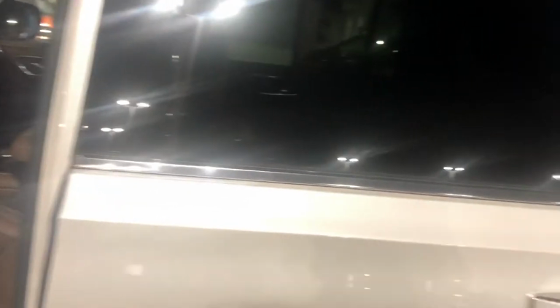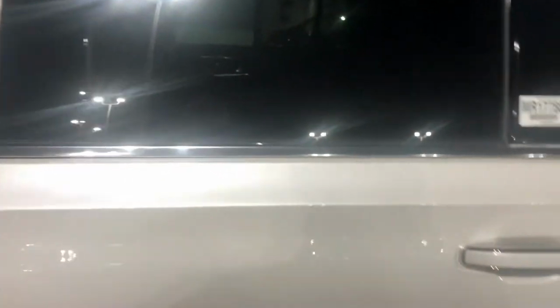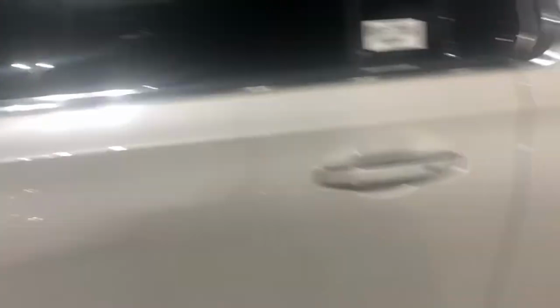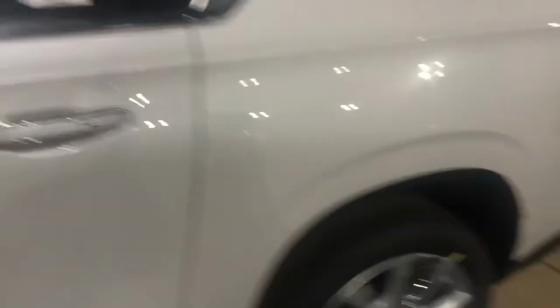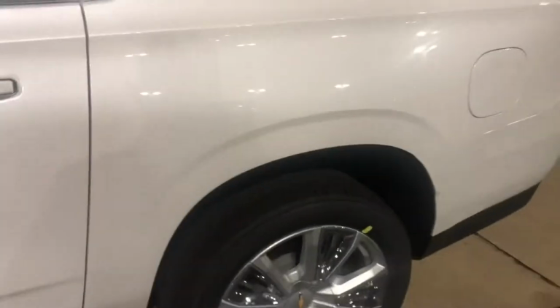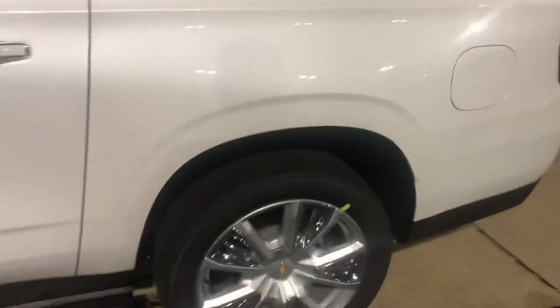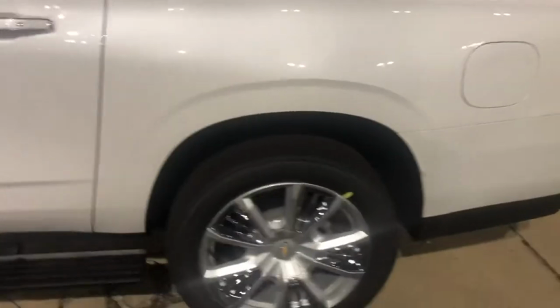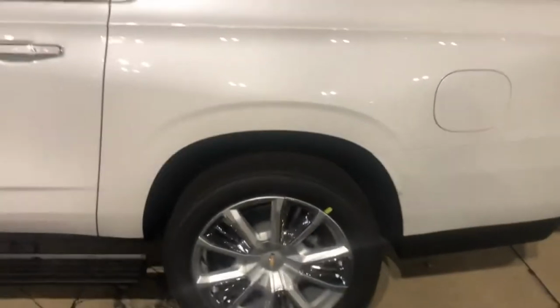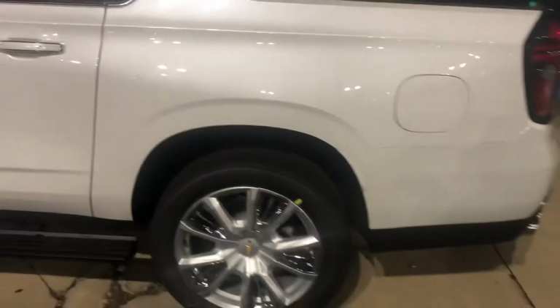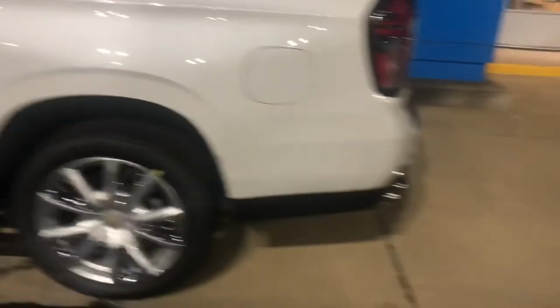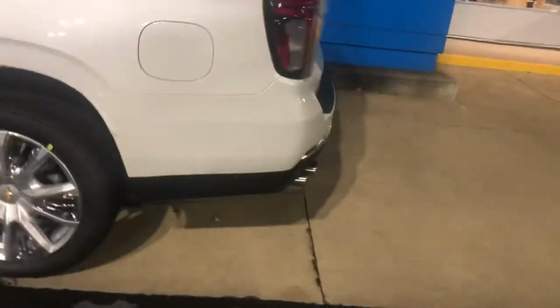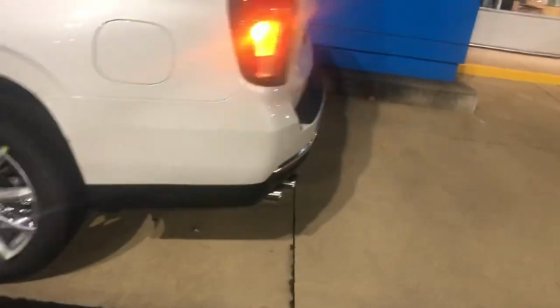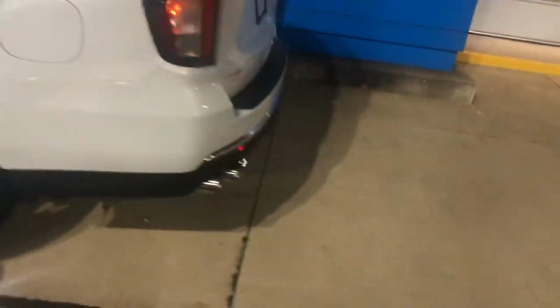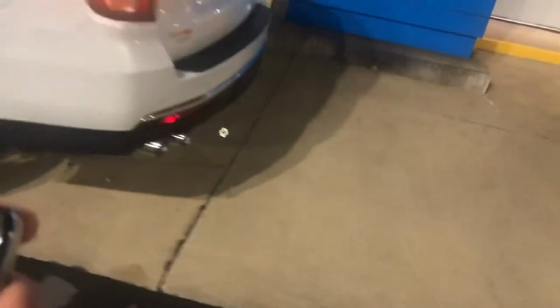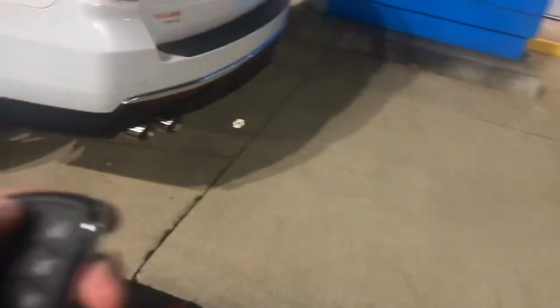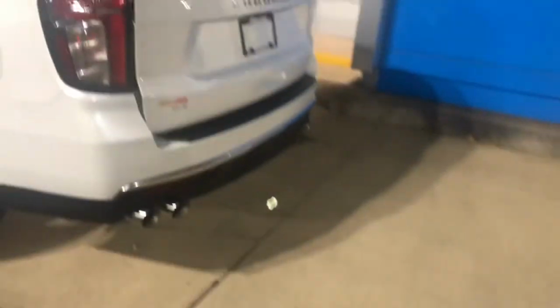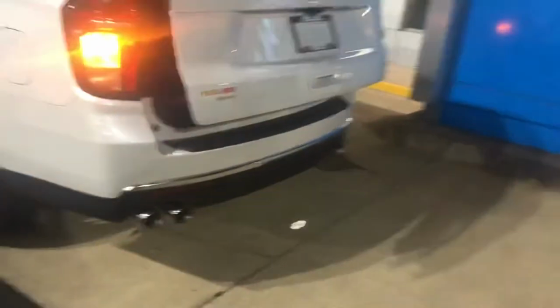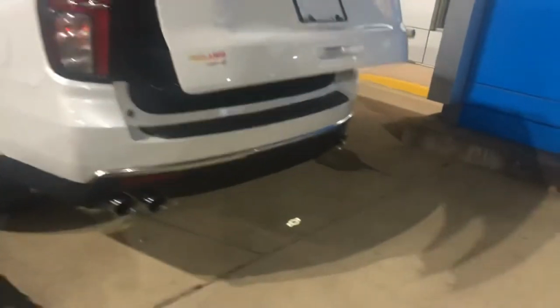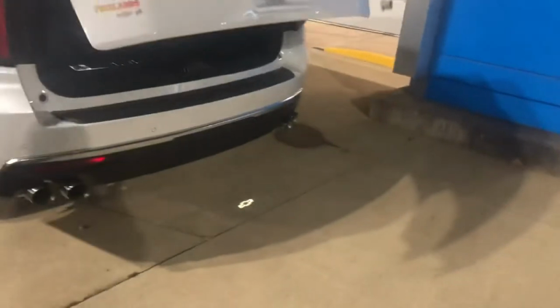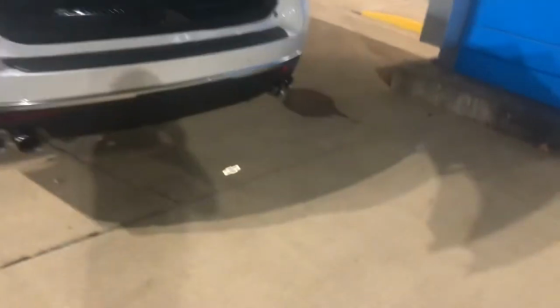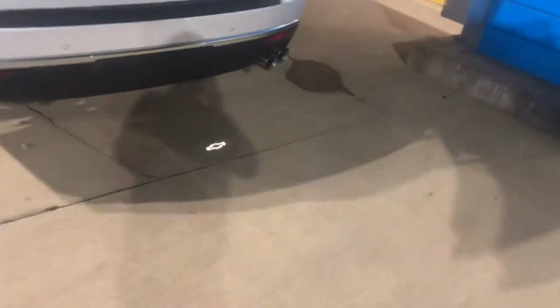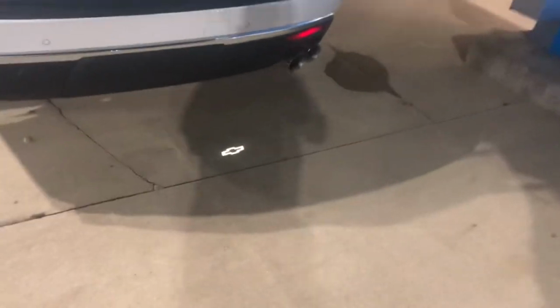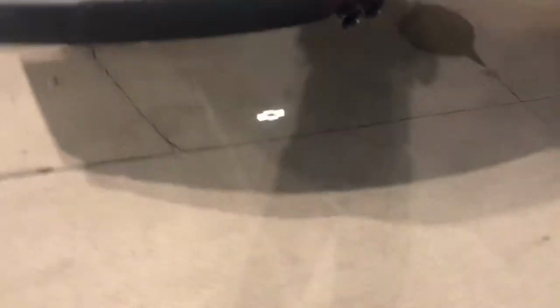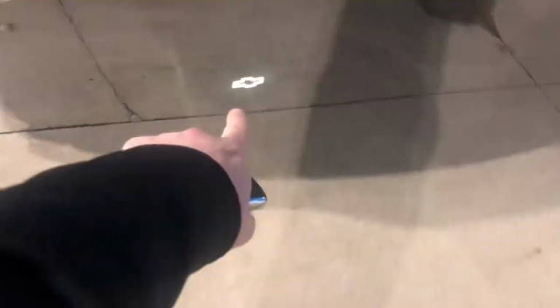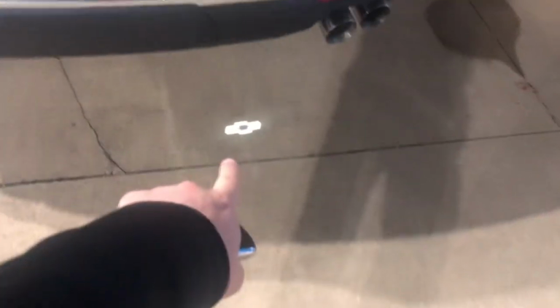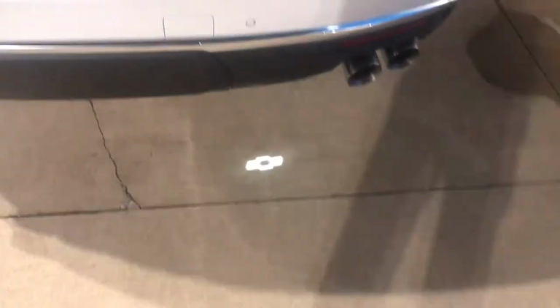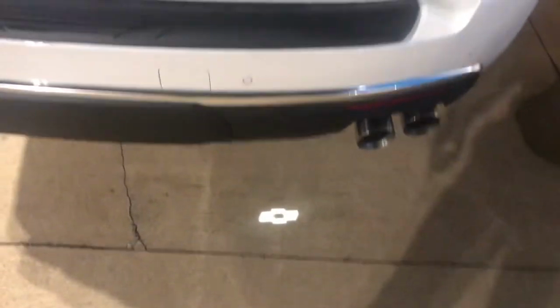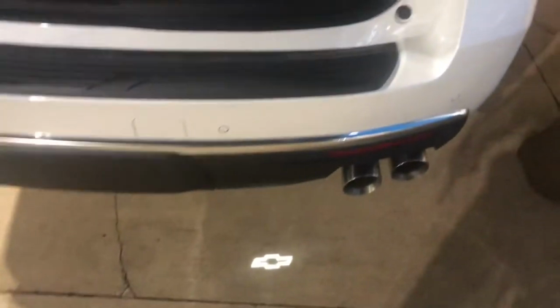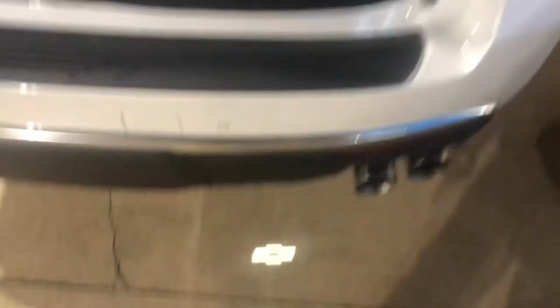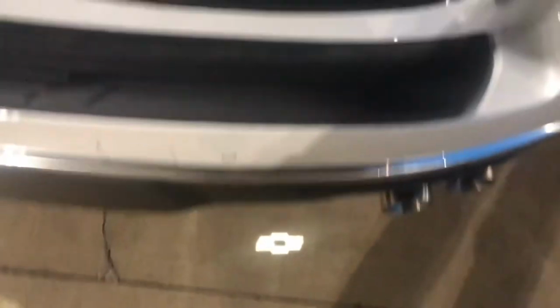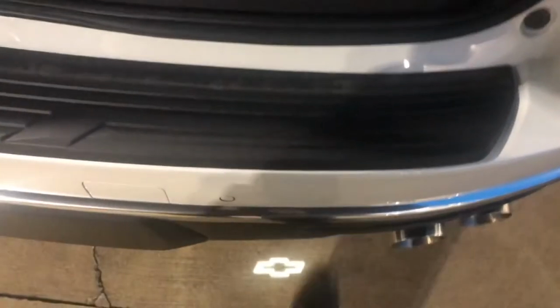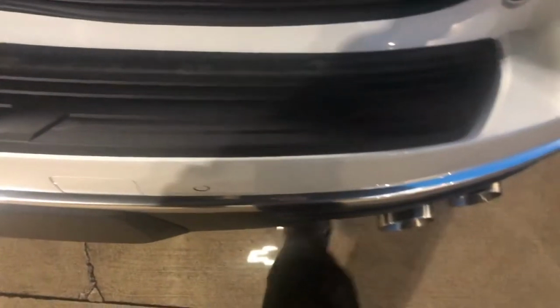These captain's chairs are heated as well, so just a lot of cool things on this truck. There's a lot more cargo space too — everything's bigger in the new body style. It has the hands-free liftgate that projects the logo on the ground so you know where to kick your foot.